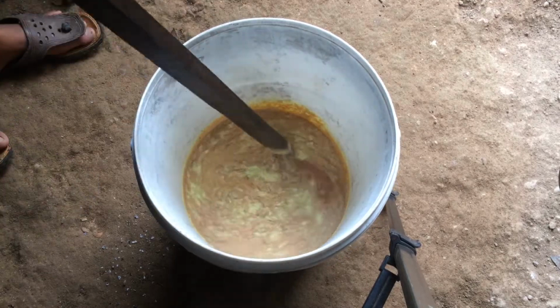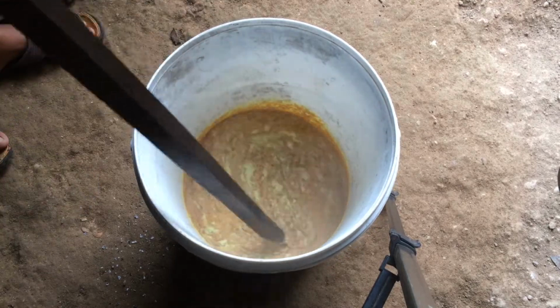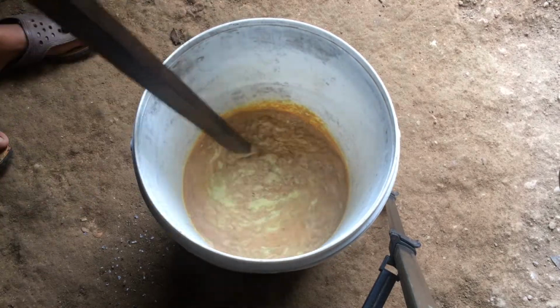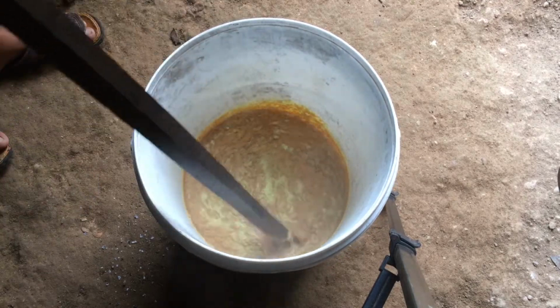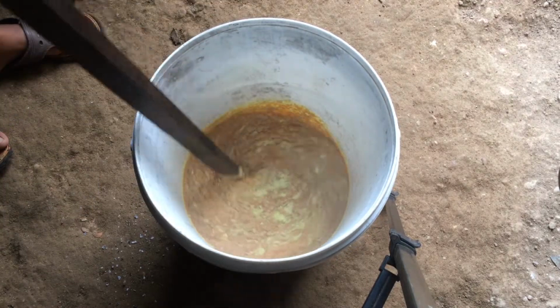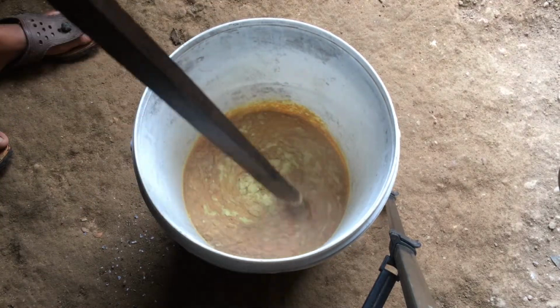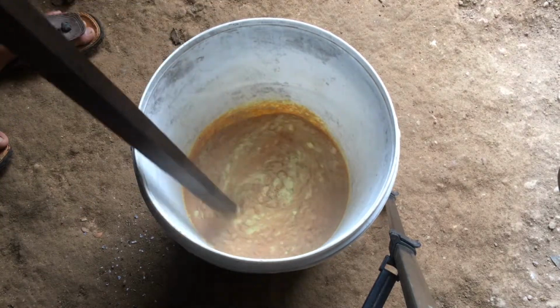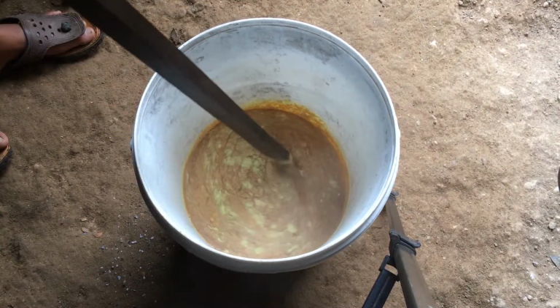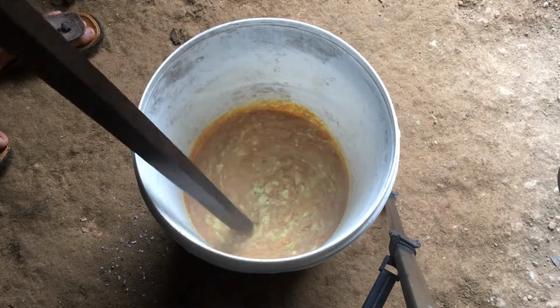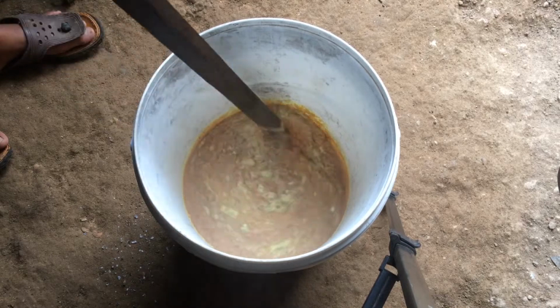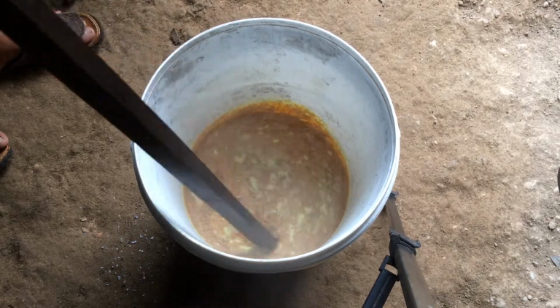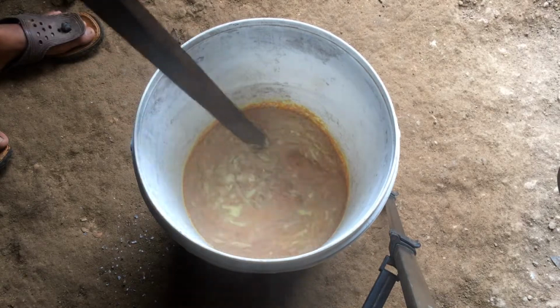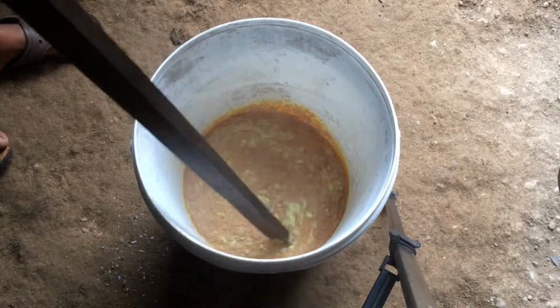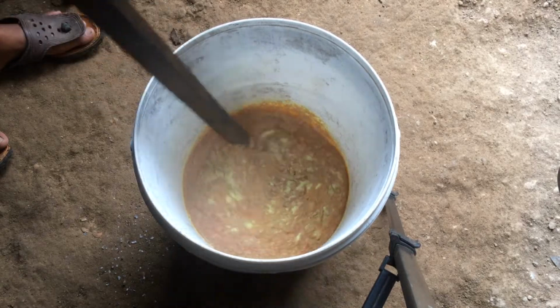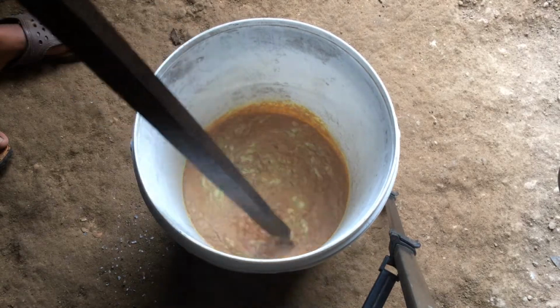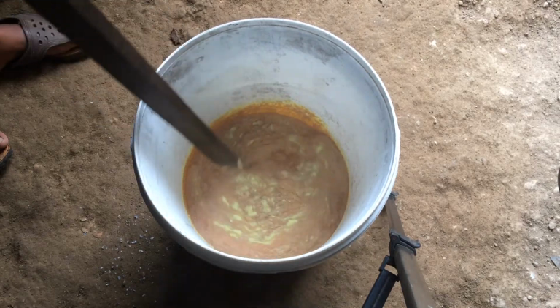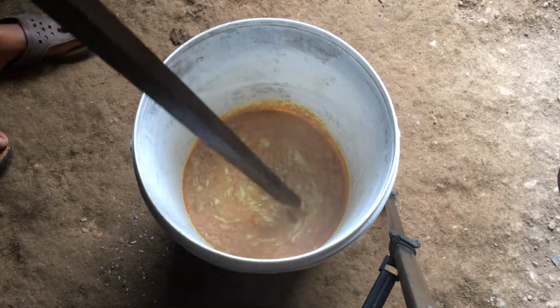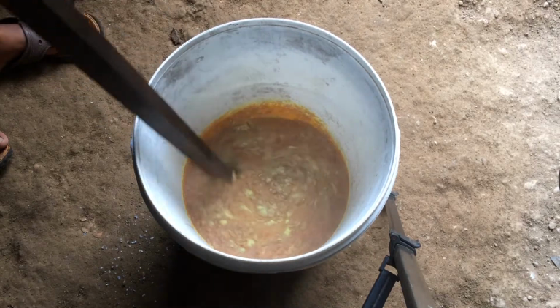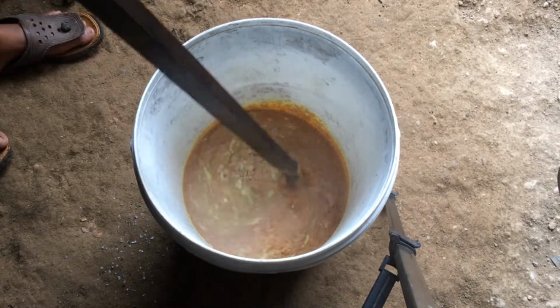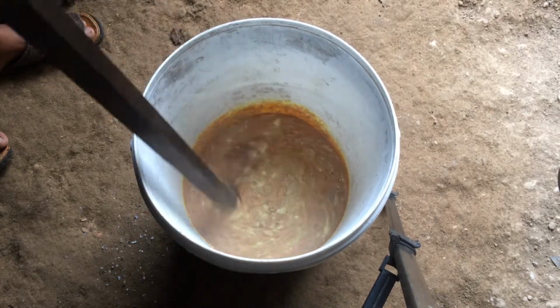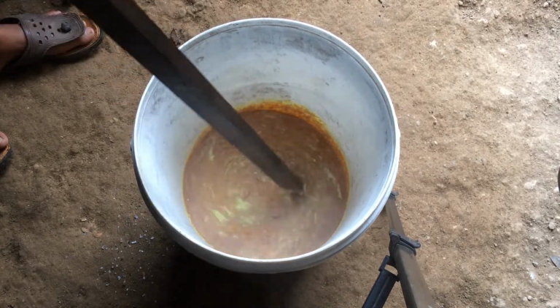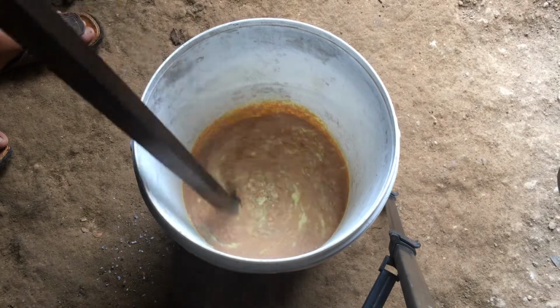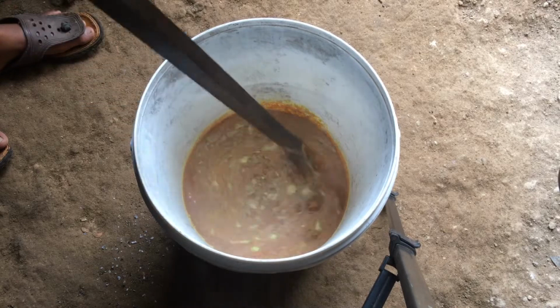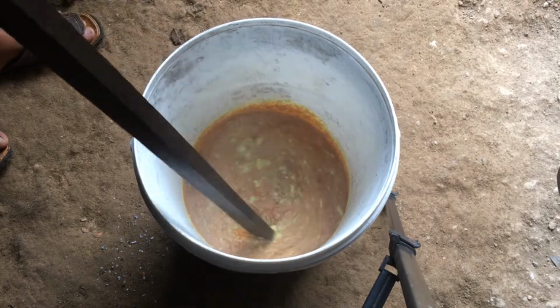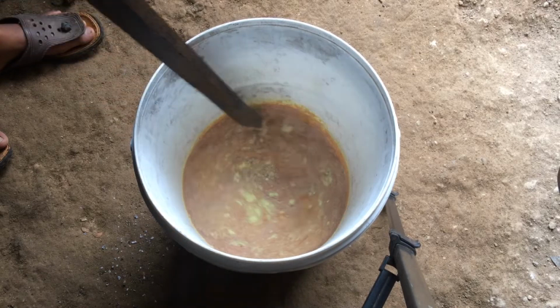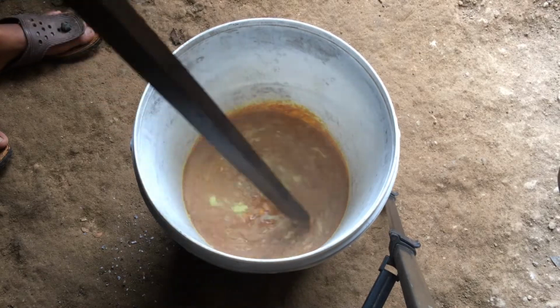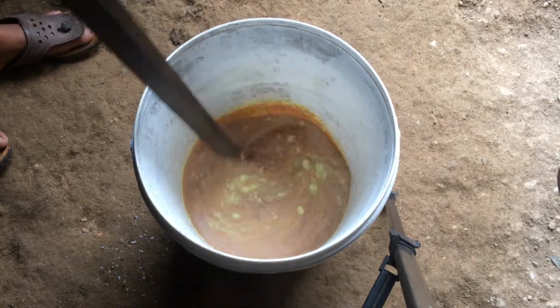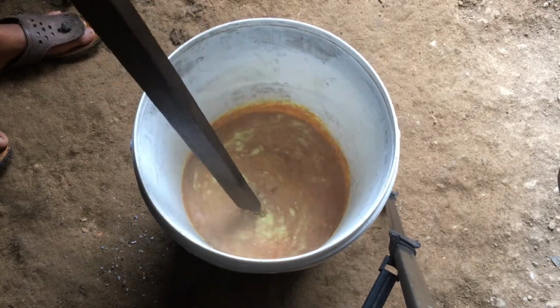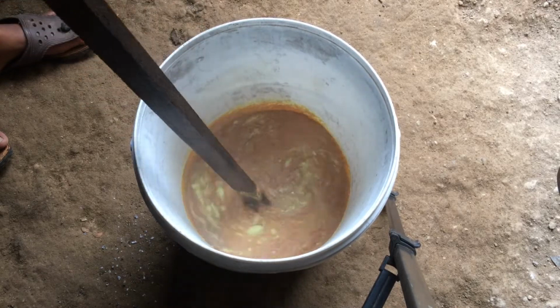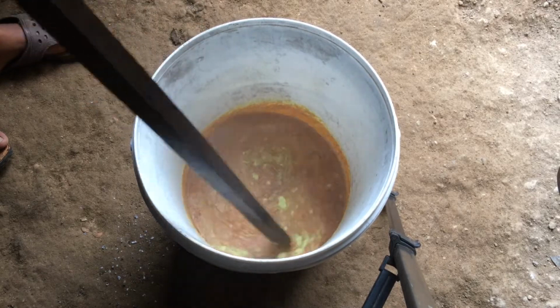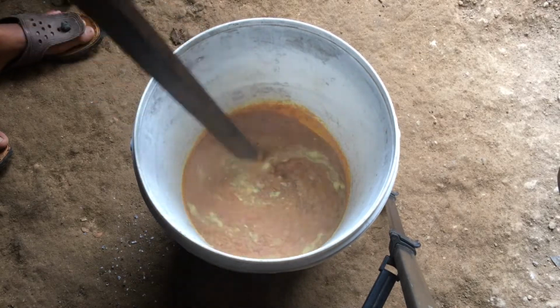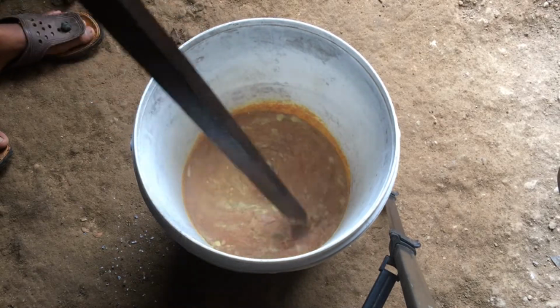Sulfur and caustic soda will react and produce heat. The temperature will exceed 80 degrees Celsius (176°F) and the sulfur will start to melt, so be careful when stirring.